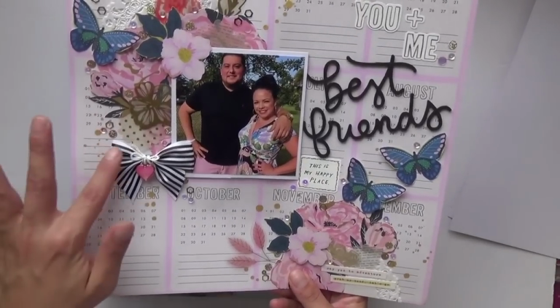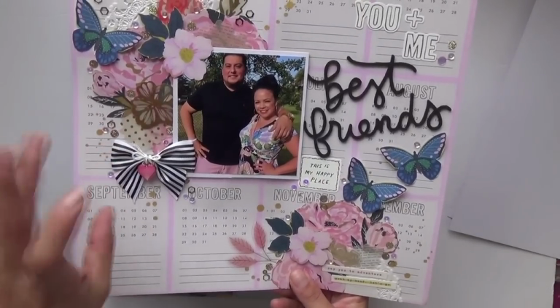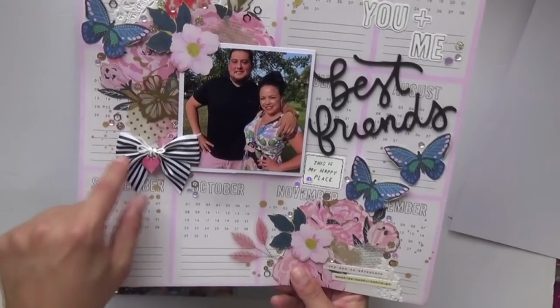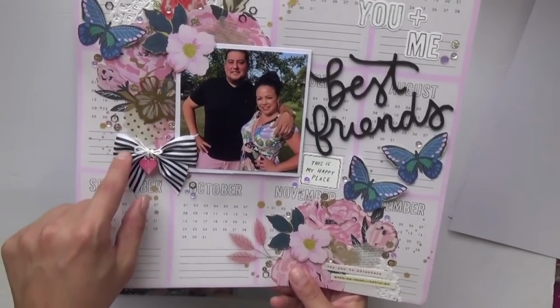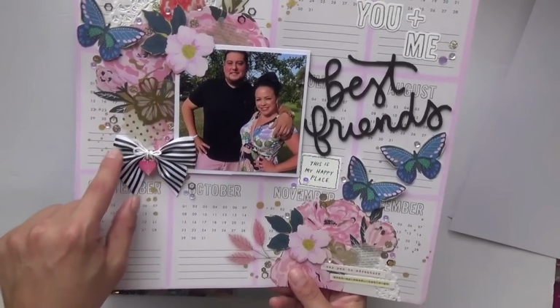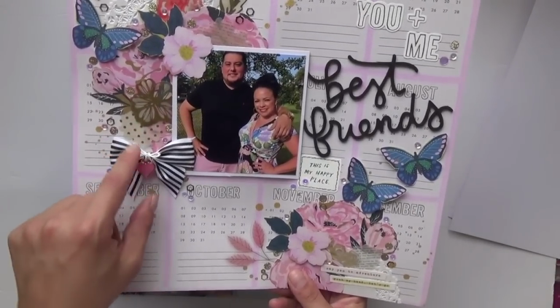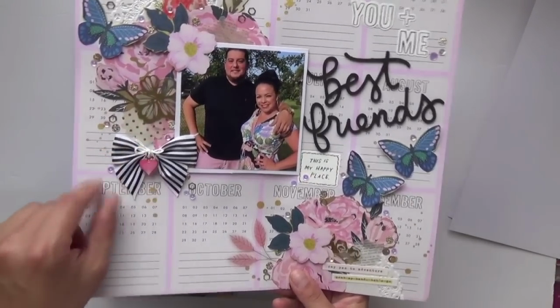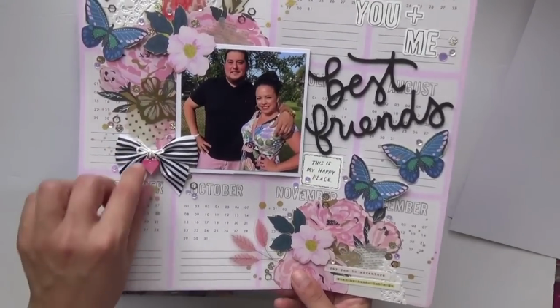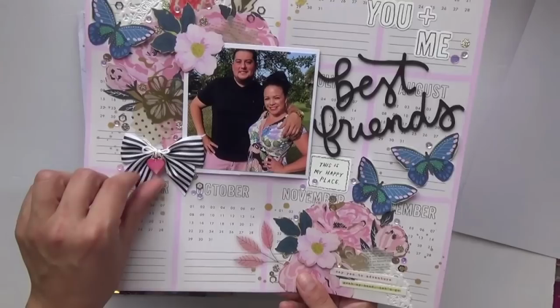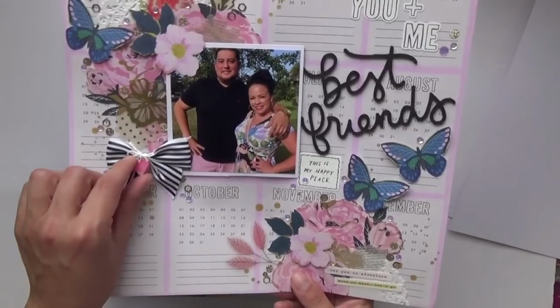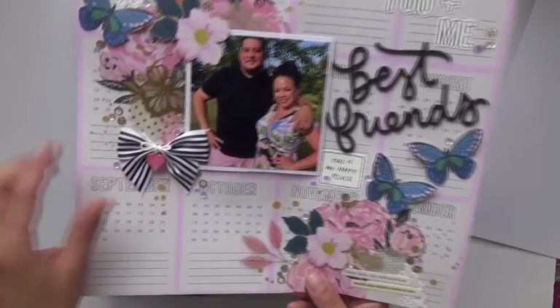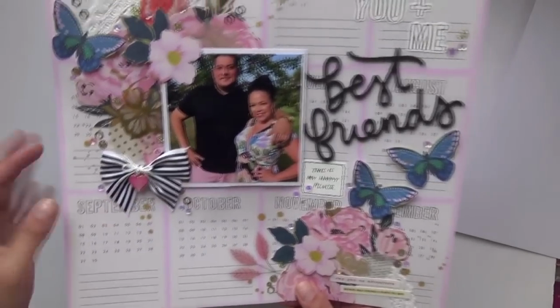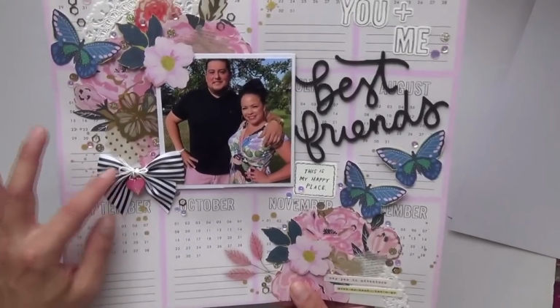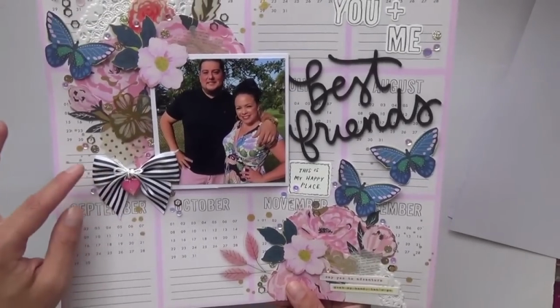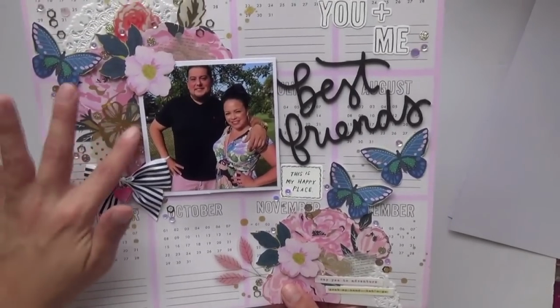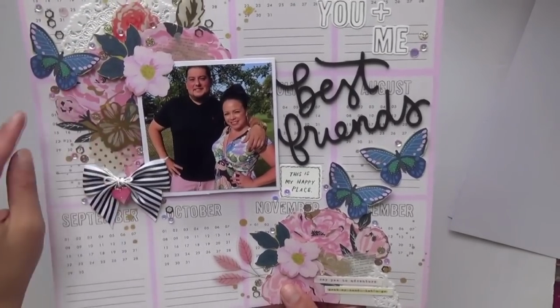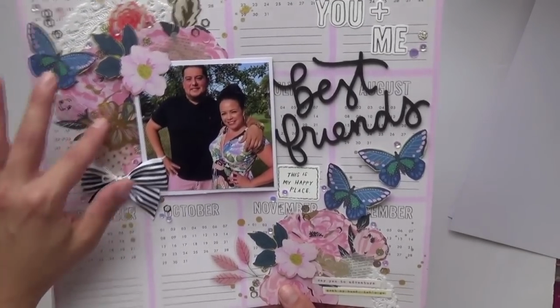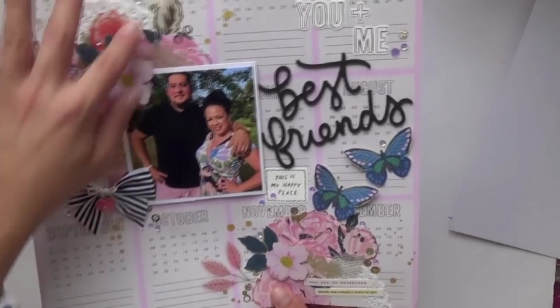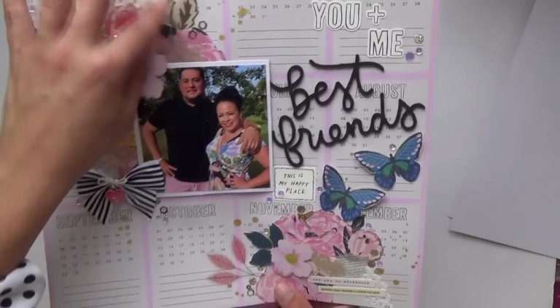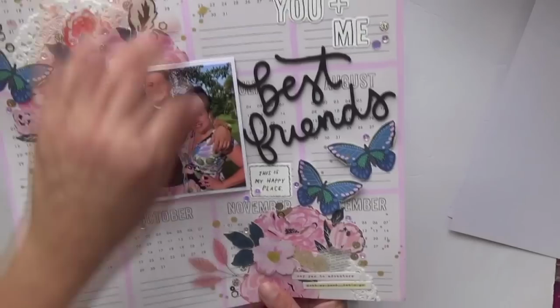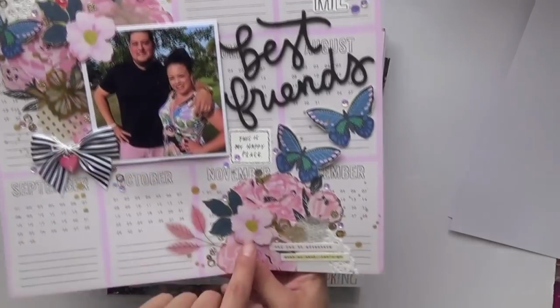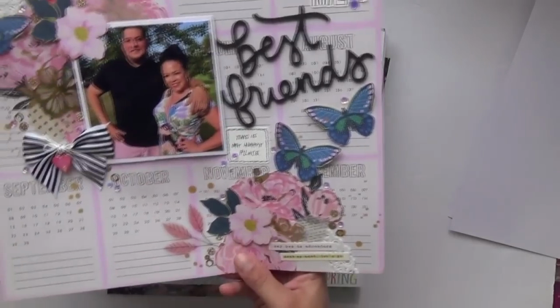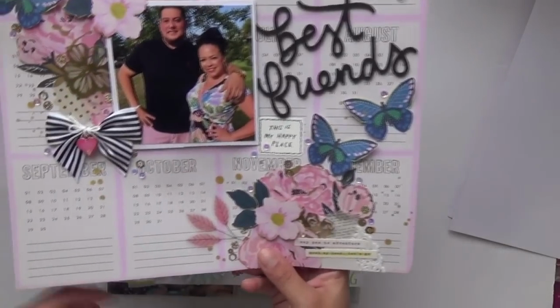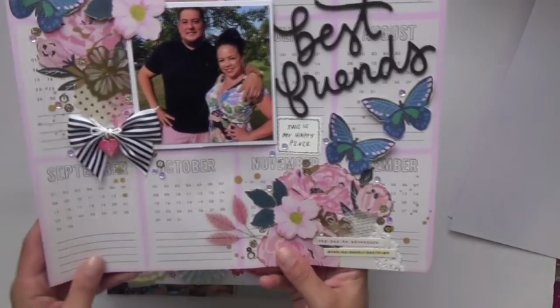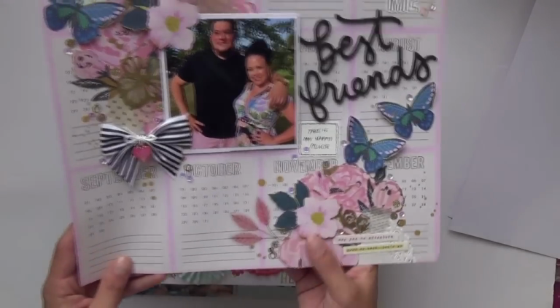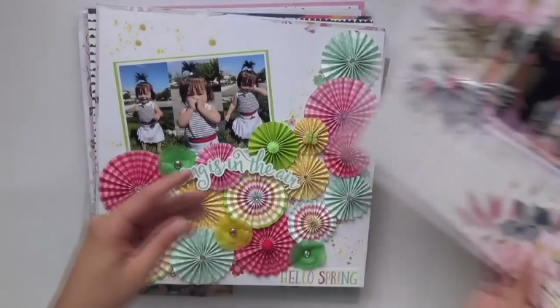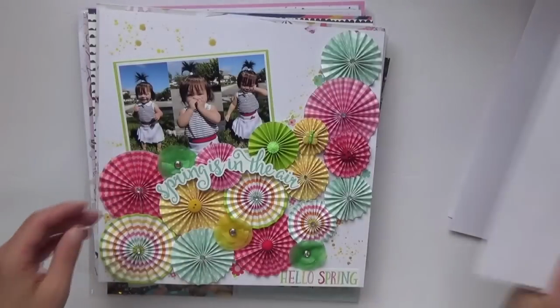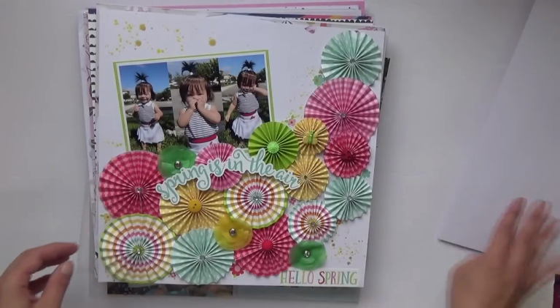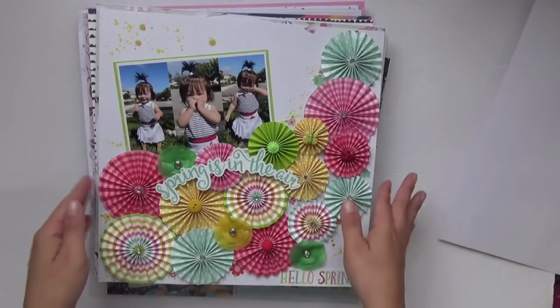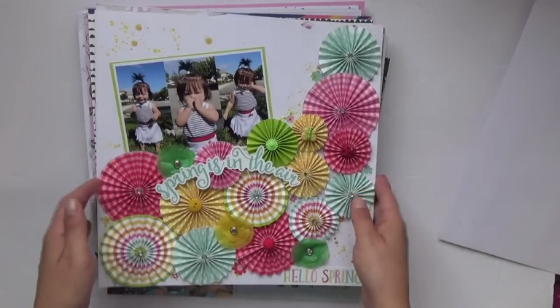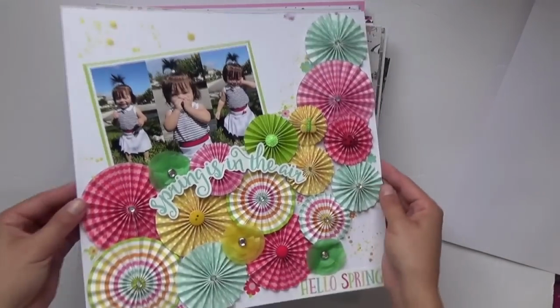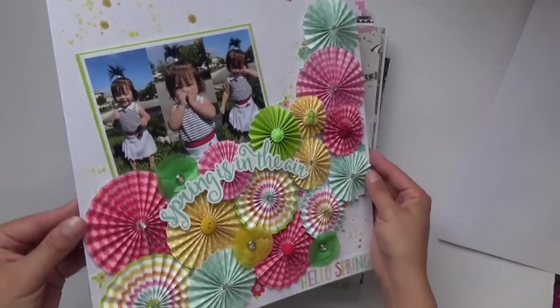Everything is Sunny Days except for the ribbon. This collection is from a previous Carousel, the charm is from Paige Evans — I want to say Whimsical — and there are some older Maggie Holmes and other floral pieces.